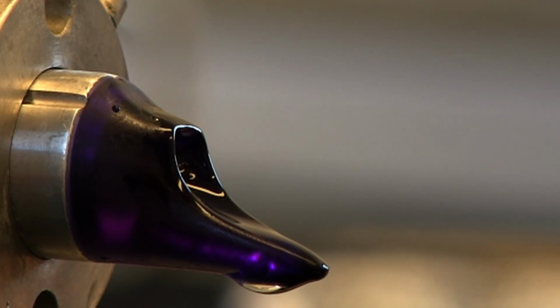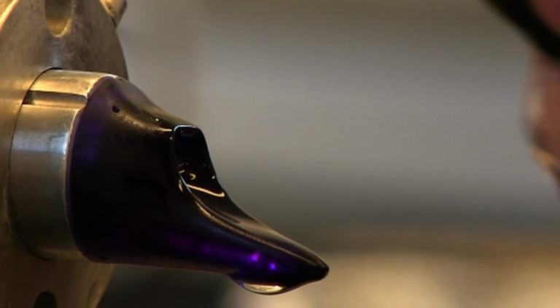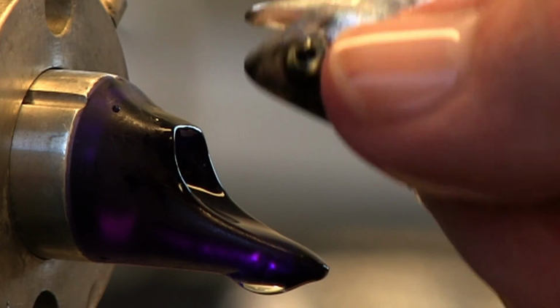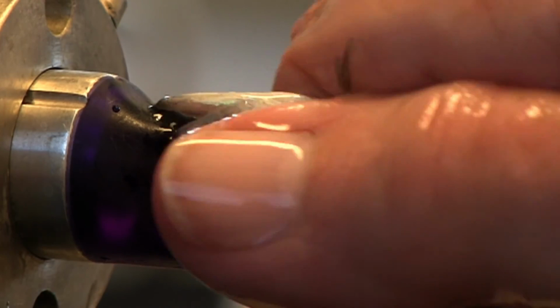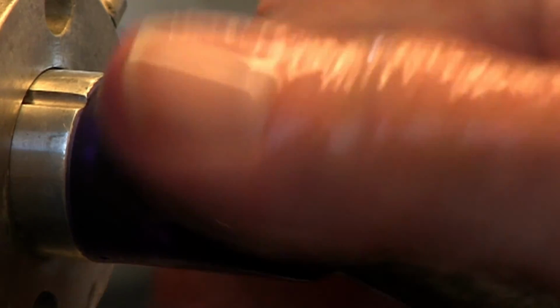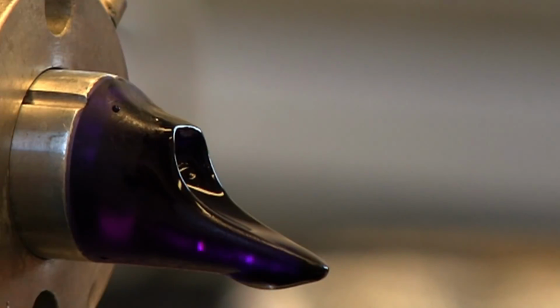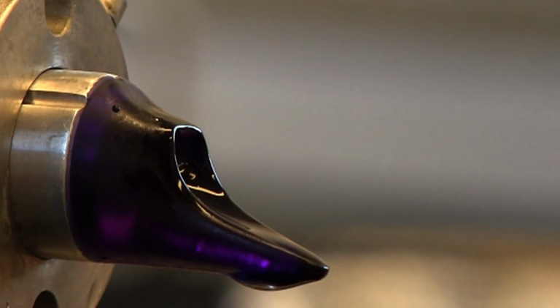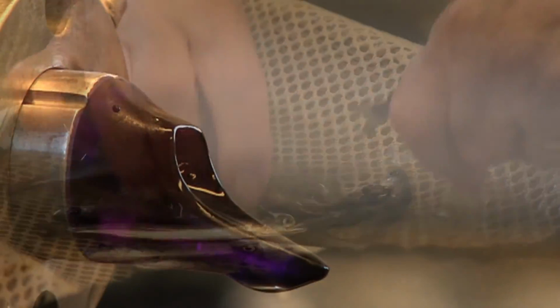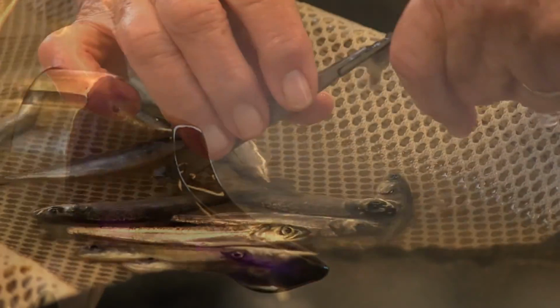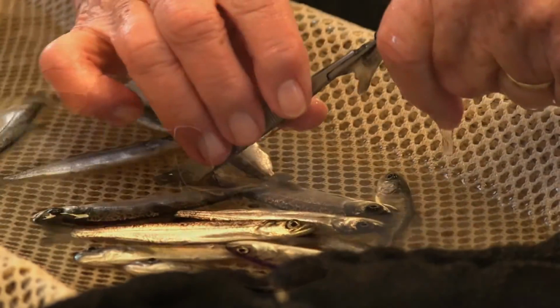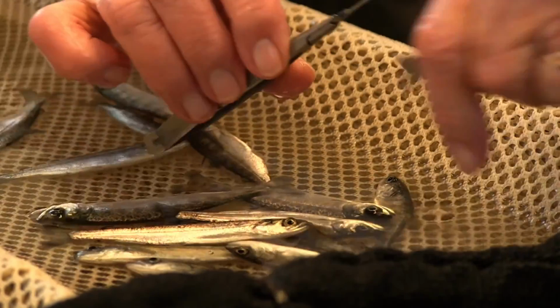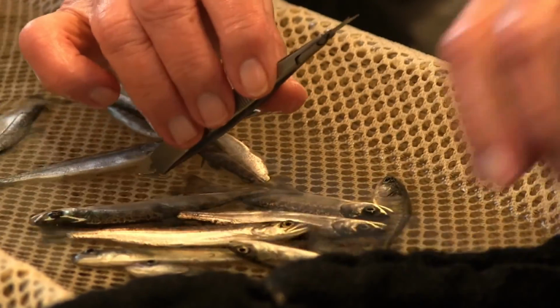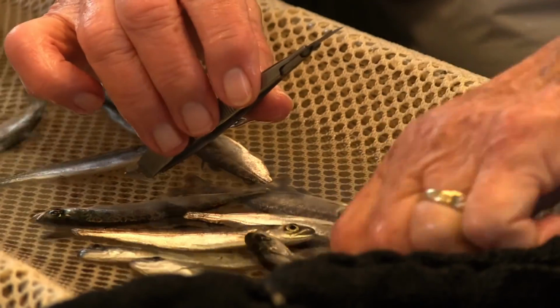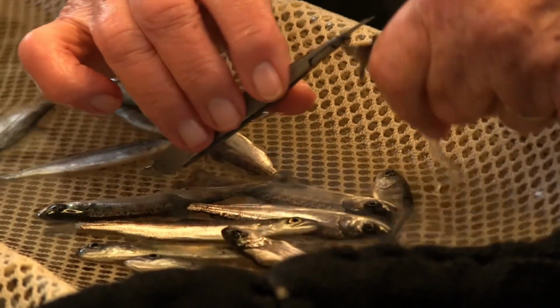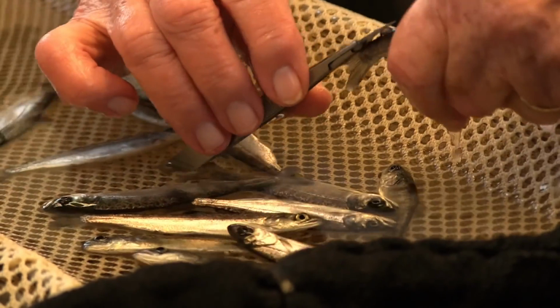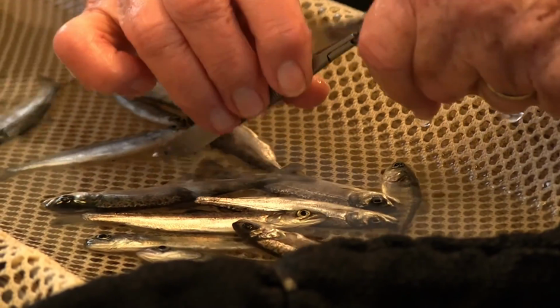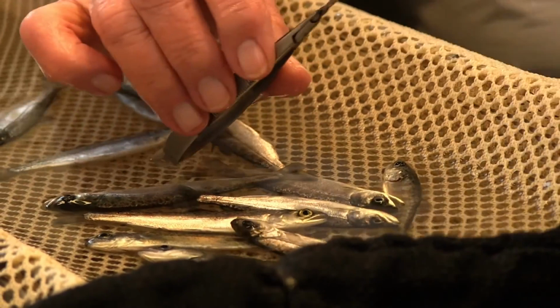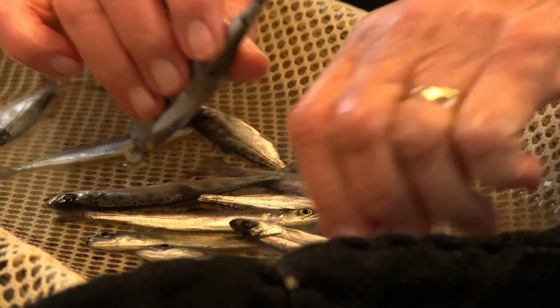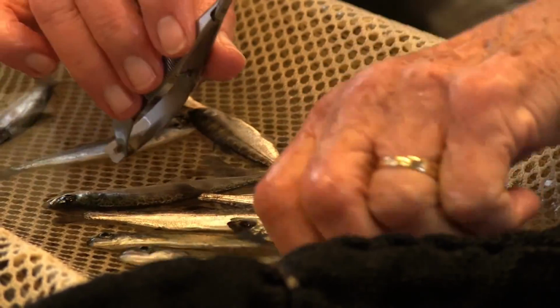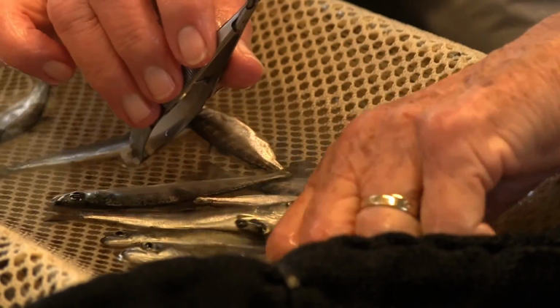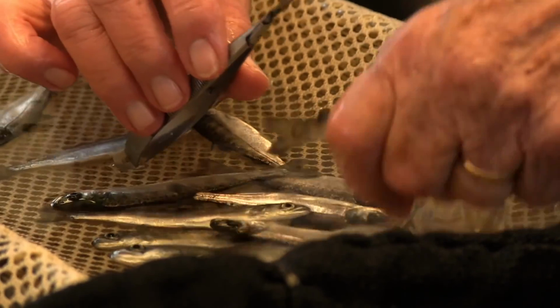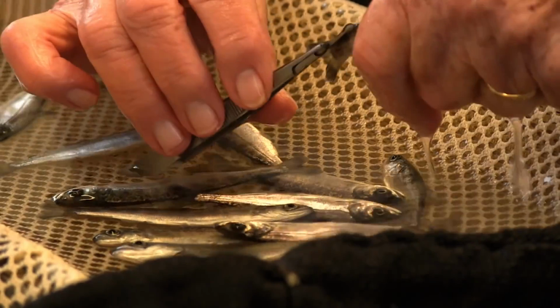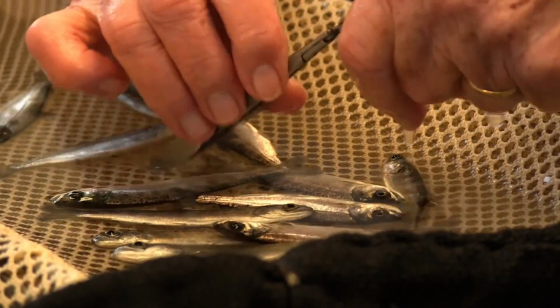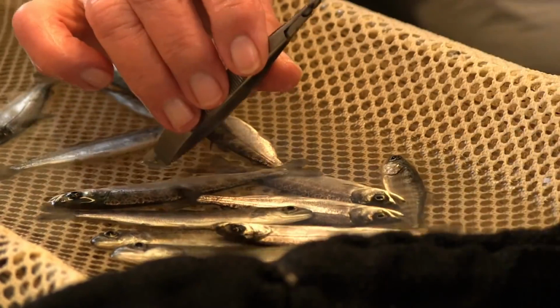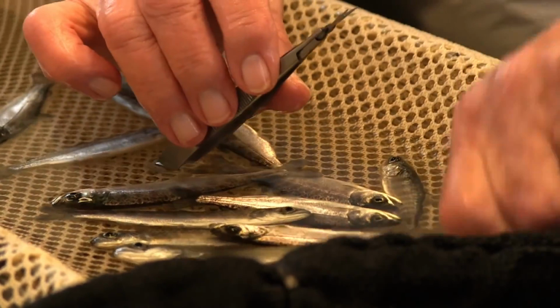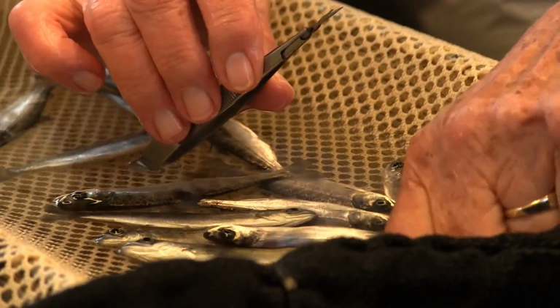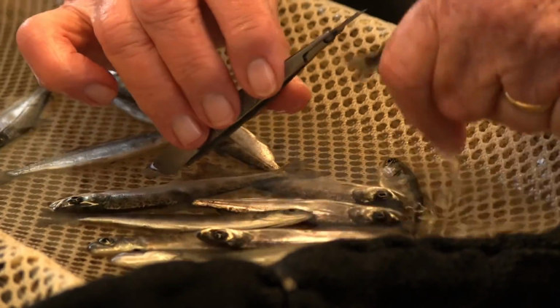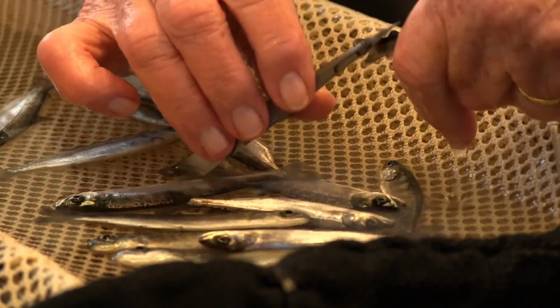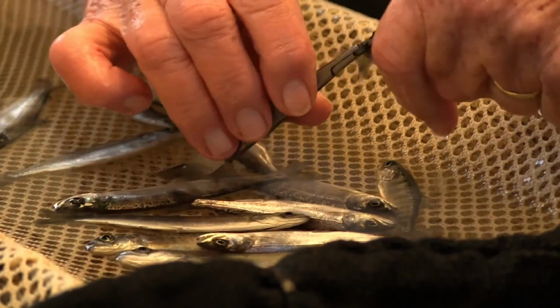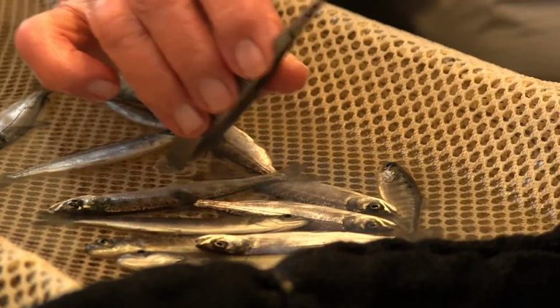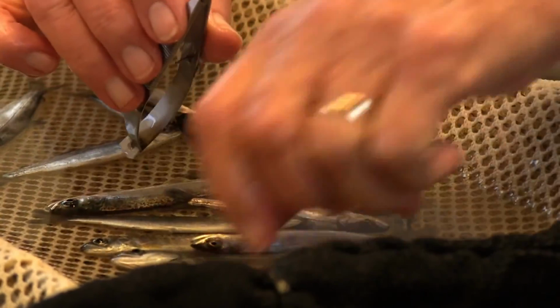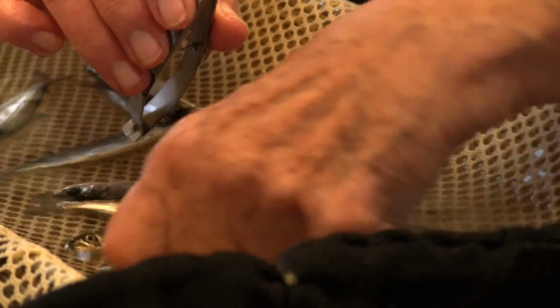They'll put them in a bucket and then take them out to the raceway. We want to make sure that 99.9% of the fish that we run through the trailer get a mark.